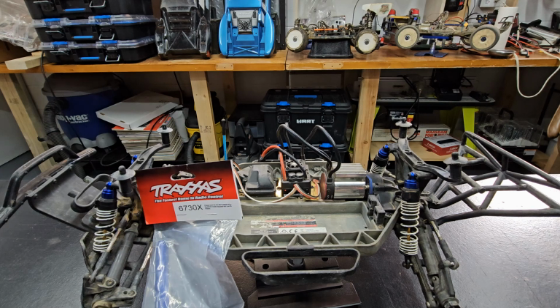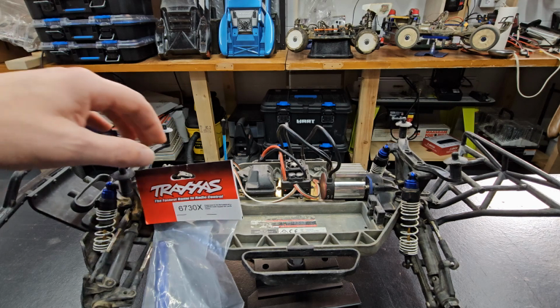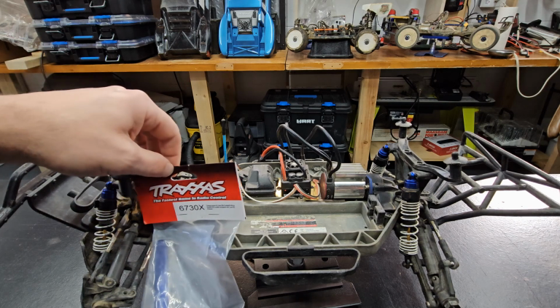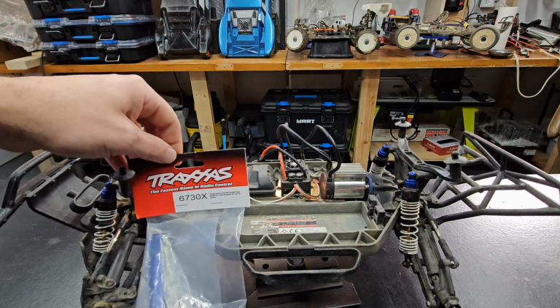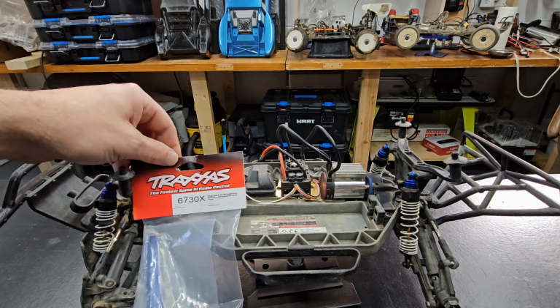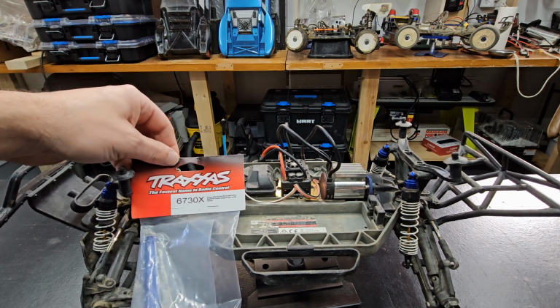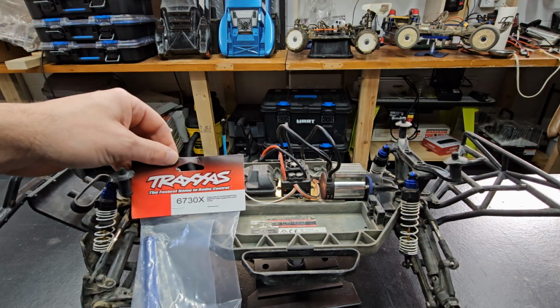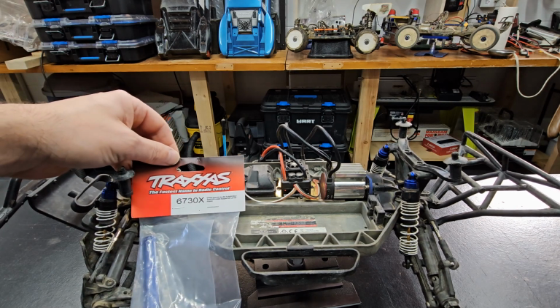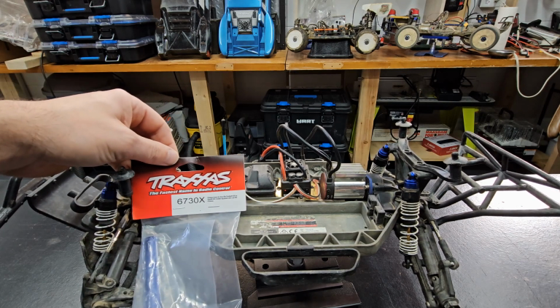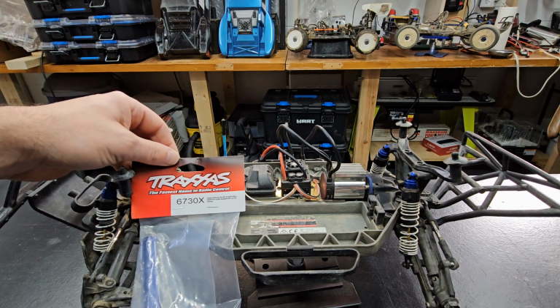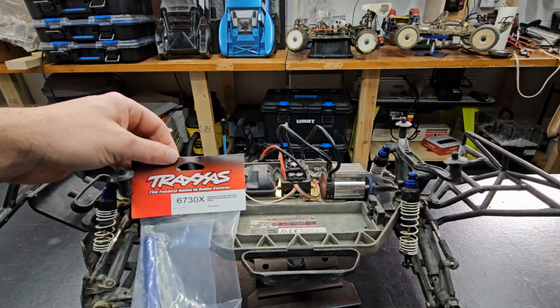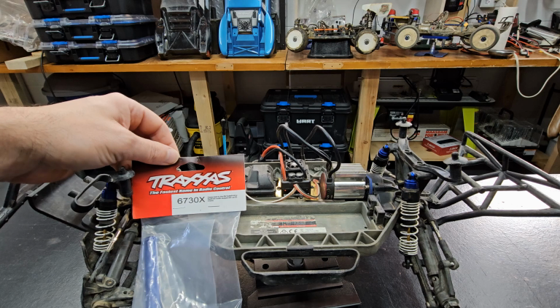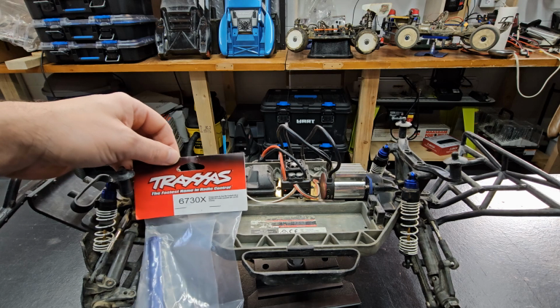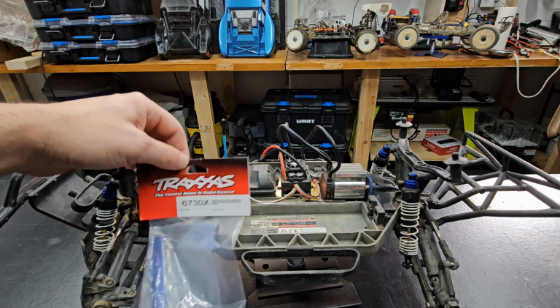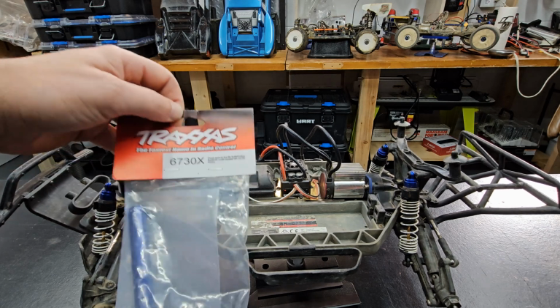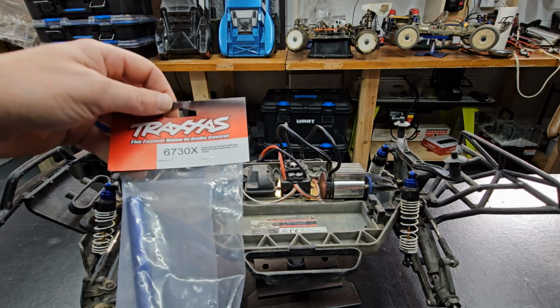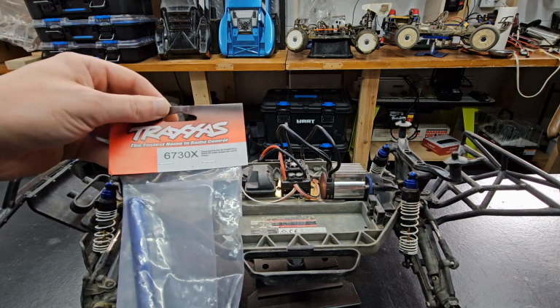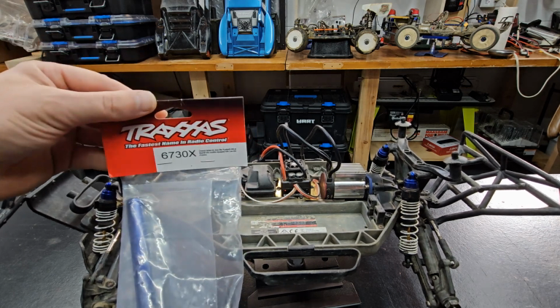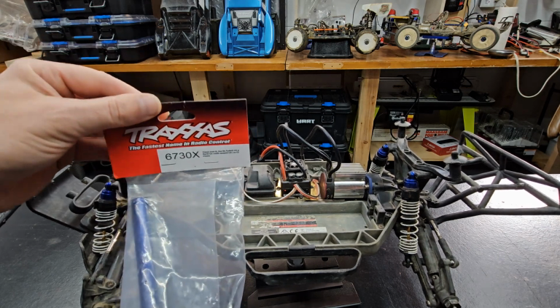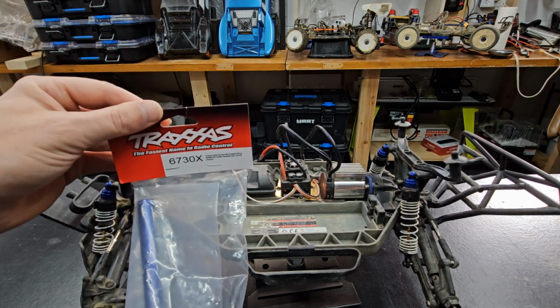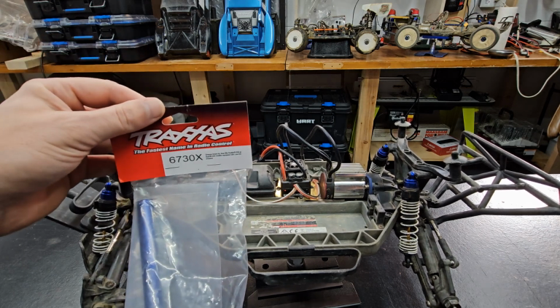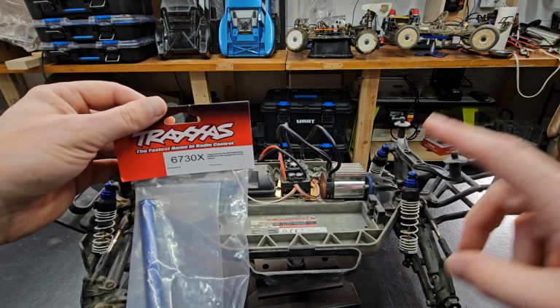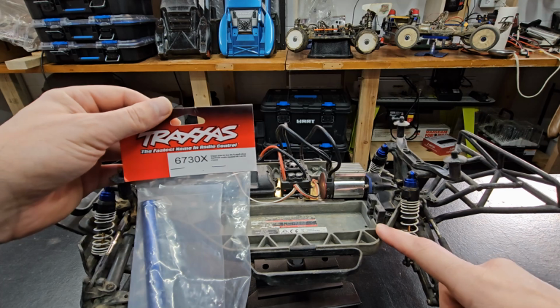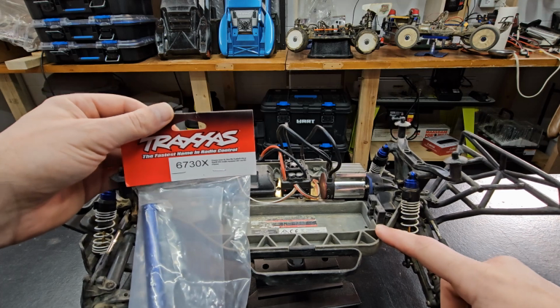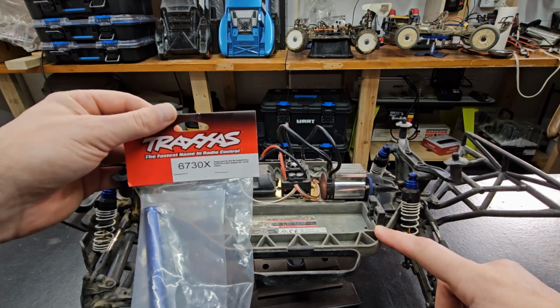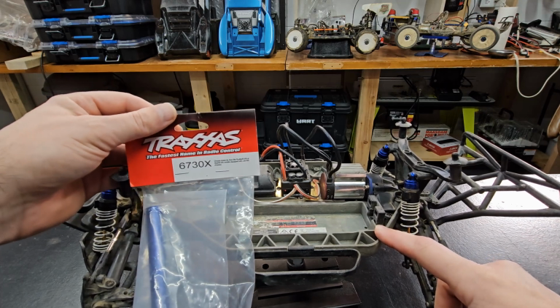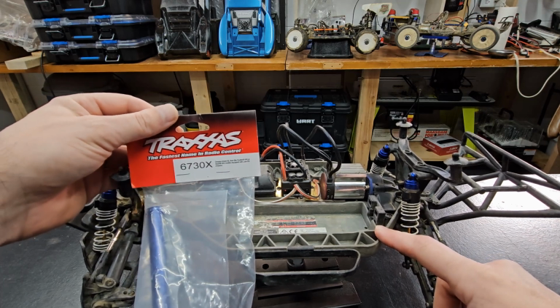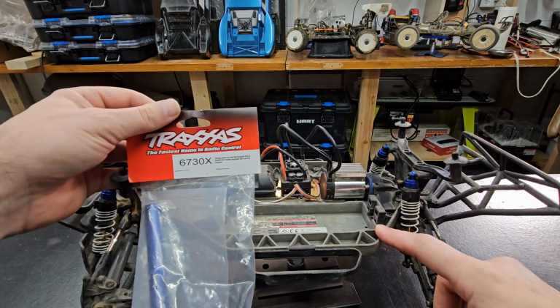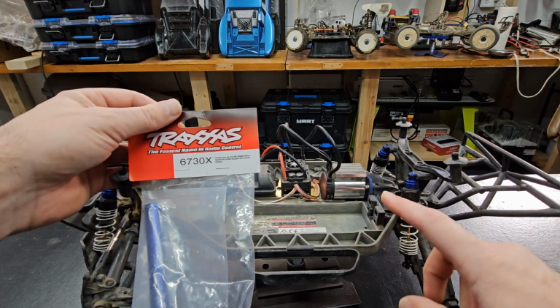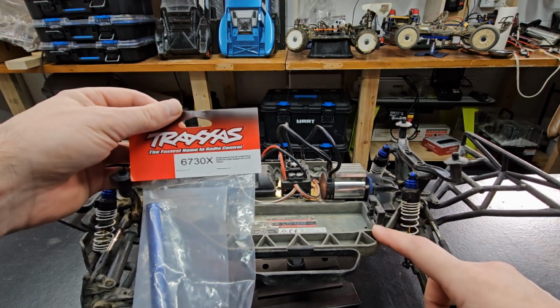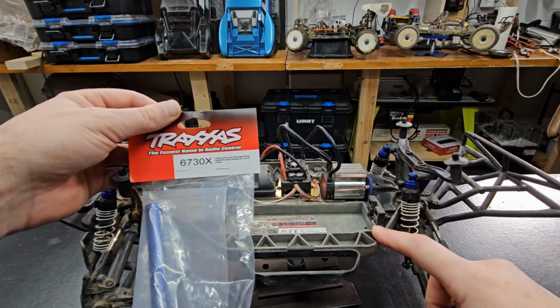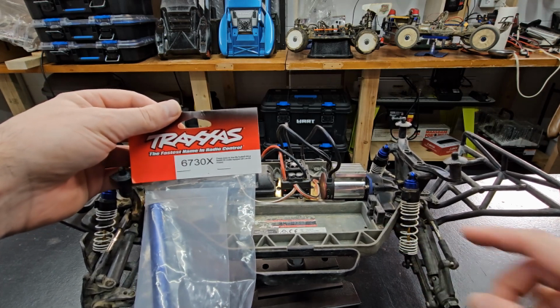I'm going to add this chassis brace to my Traxxas Slash 4x4. This is for an LCG chassis. This is not a low center gravity chassis, so we'll have to do a little modification.